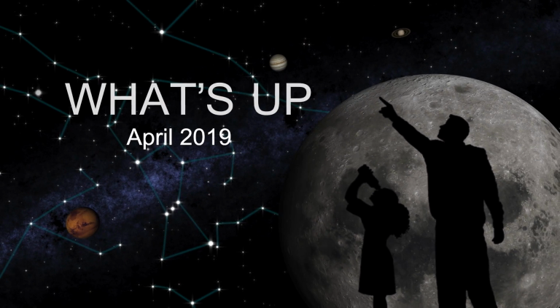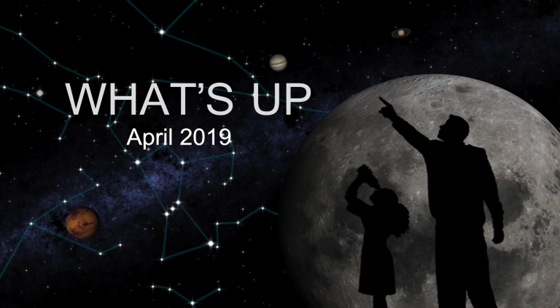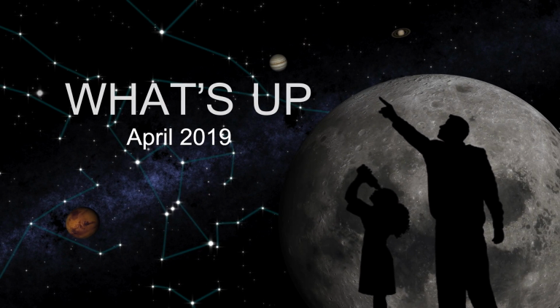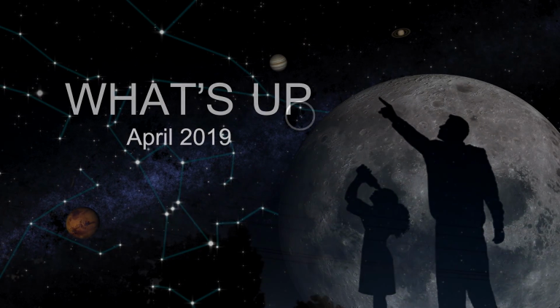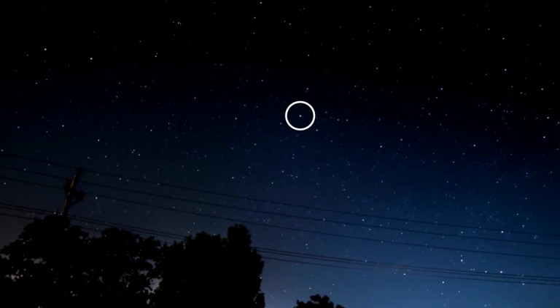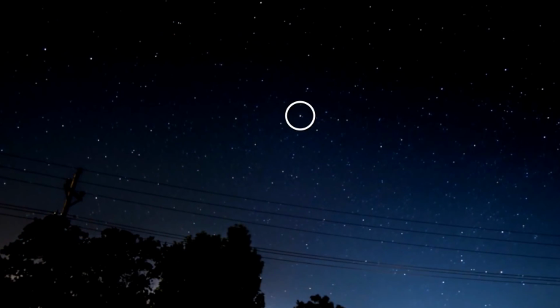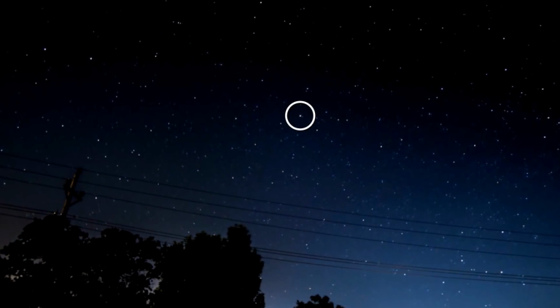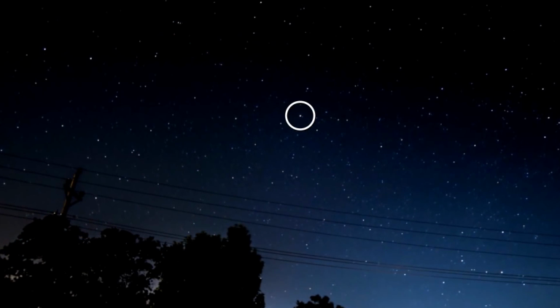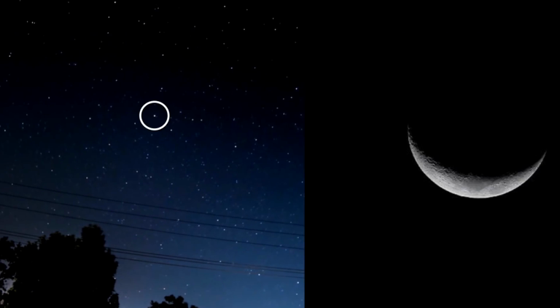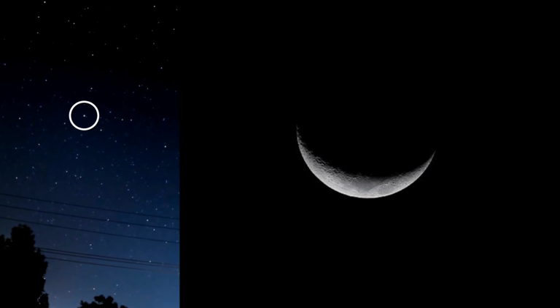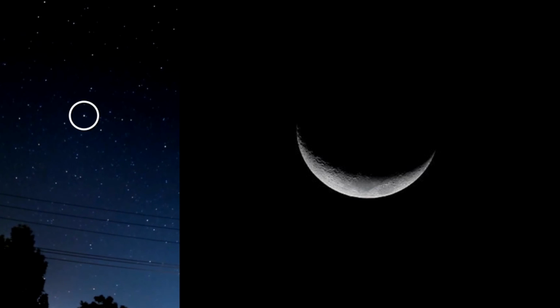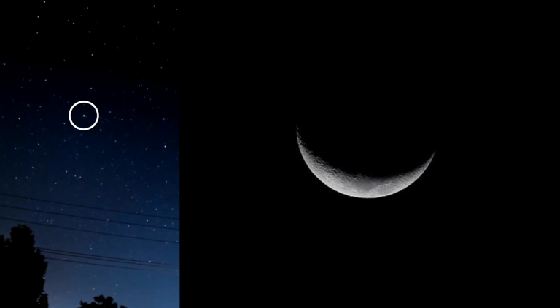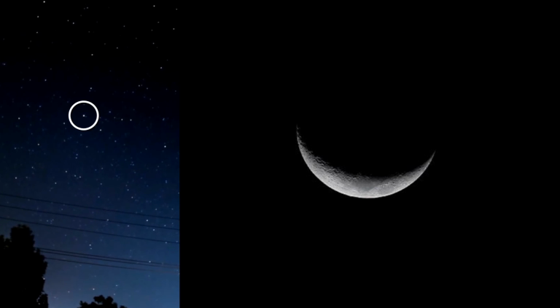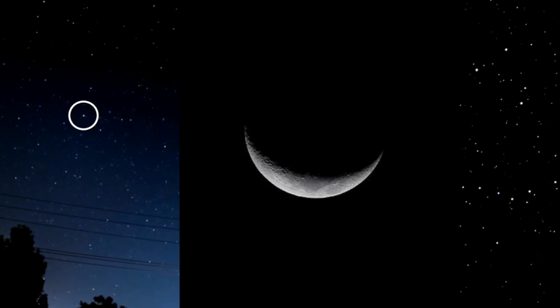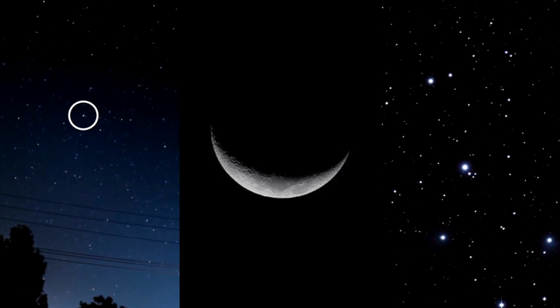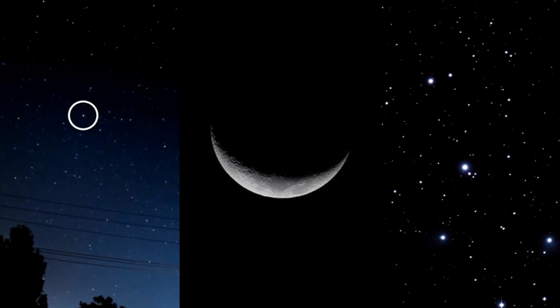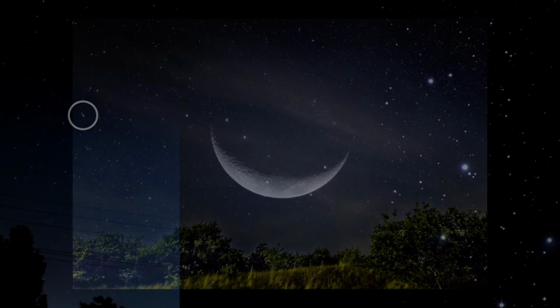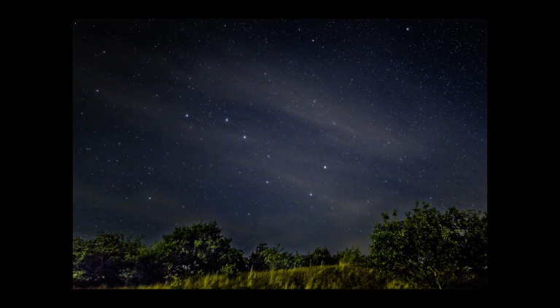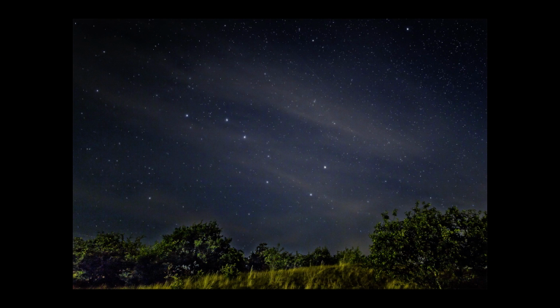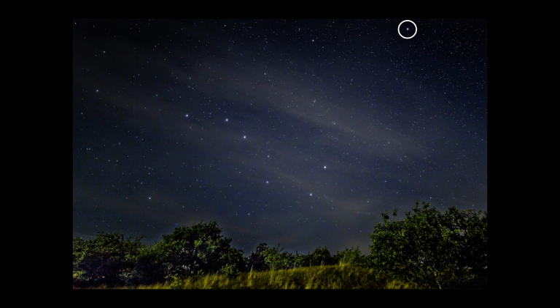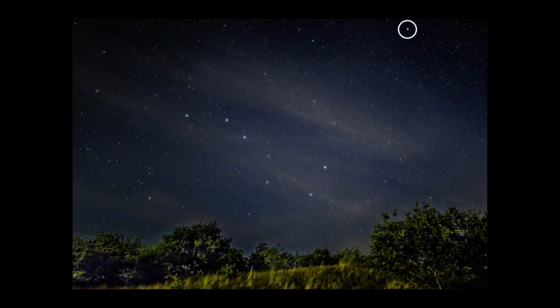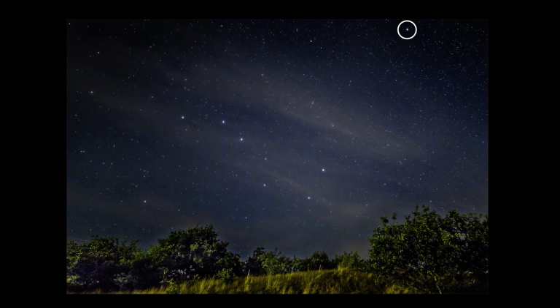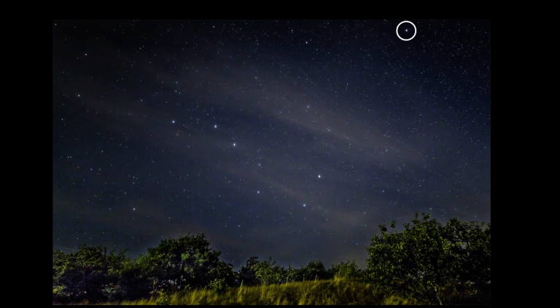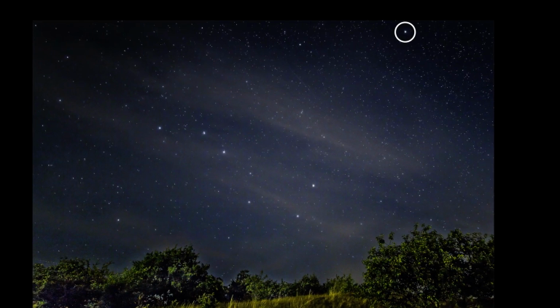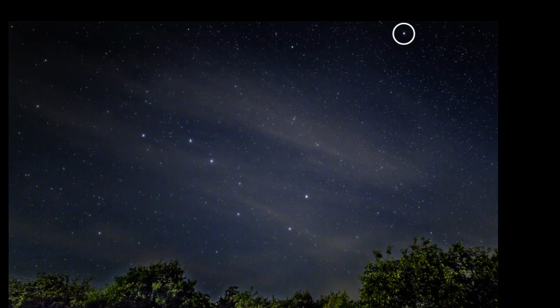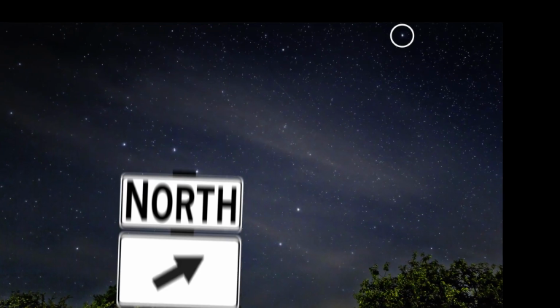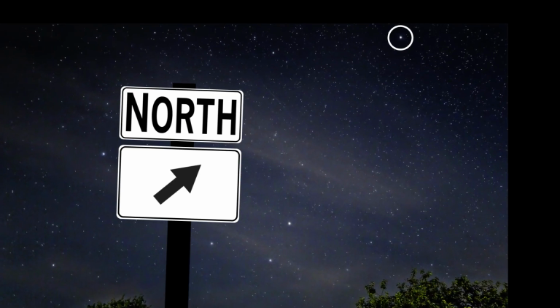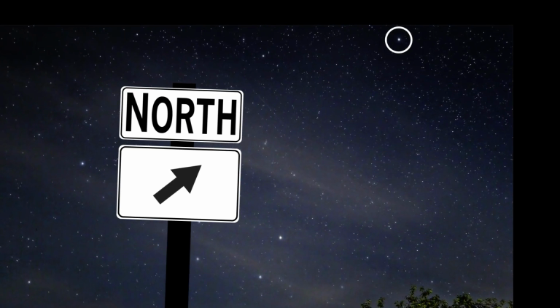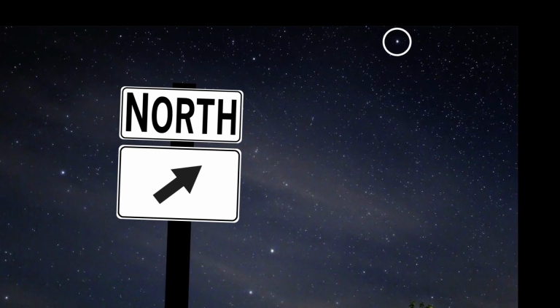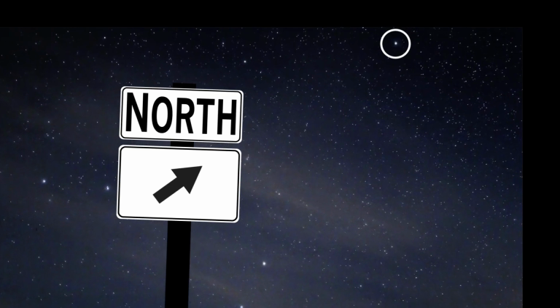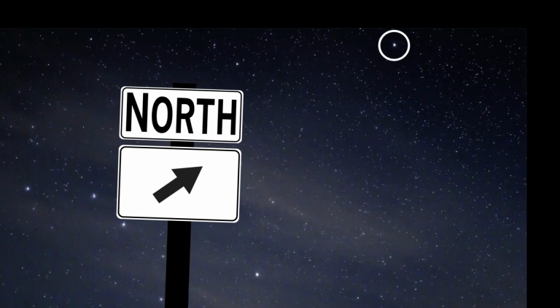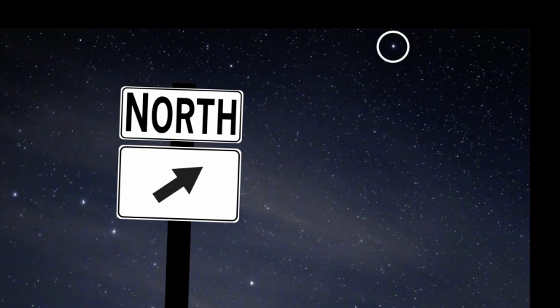What's up for April? Finding the North Star and some nice sights at dusk and dawn. The North Star isn't the brightest star in the sky, but it can help you find your way and orient yourself nonetheless.